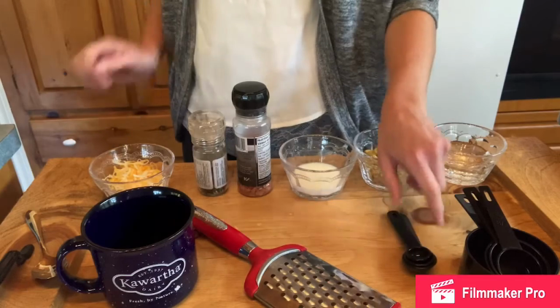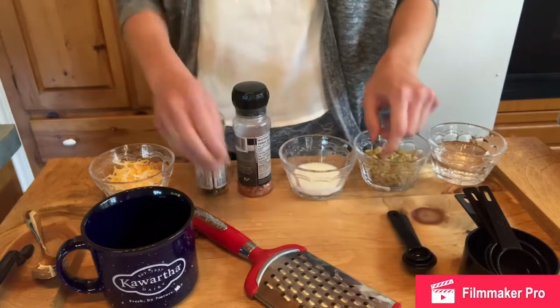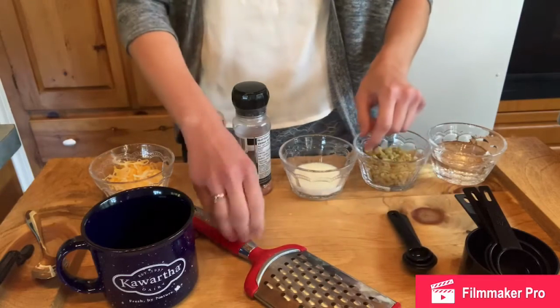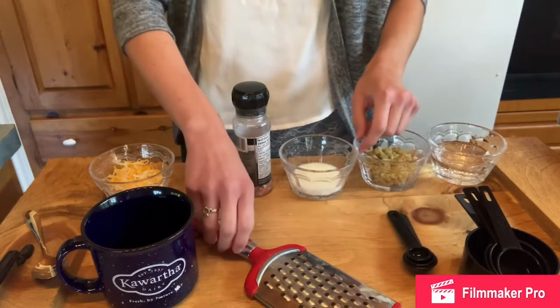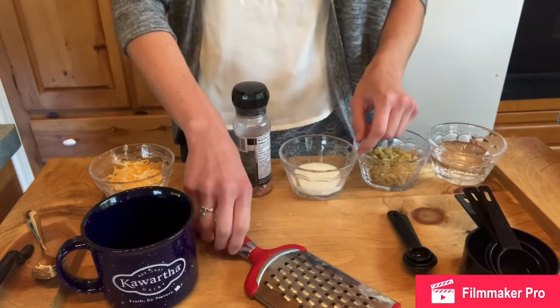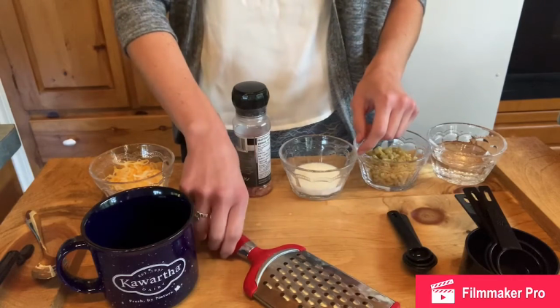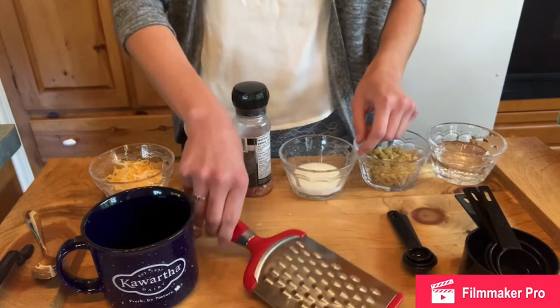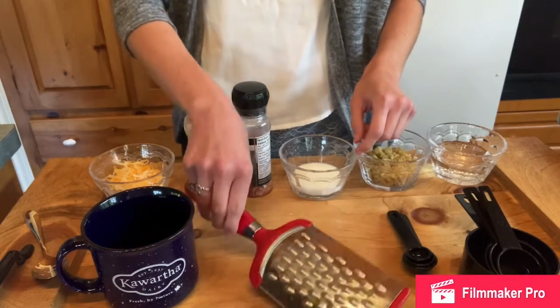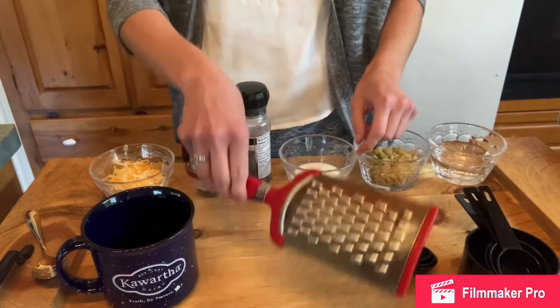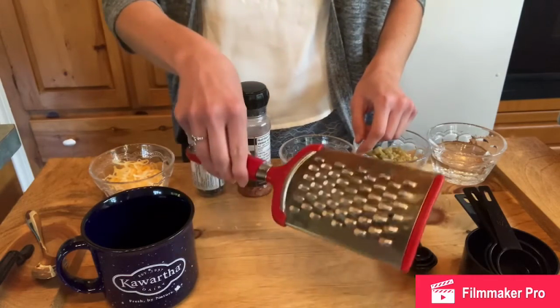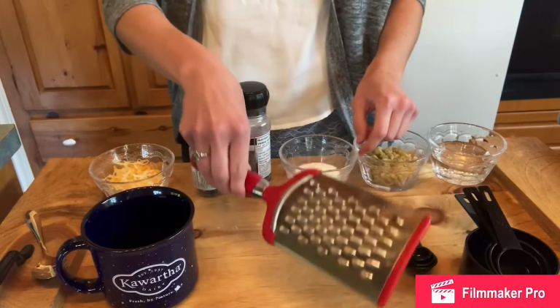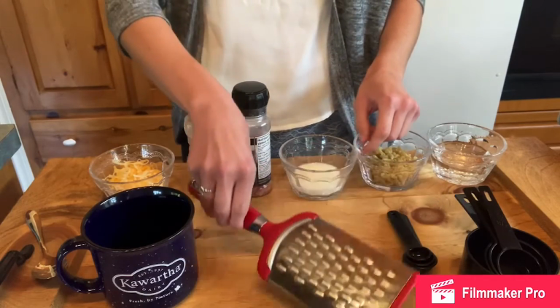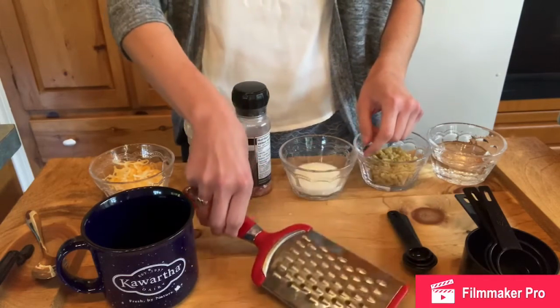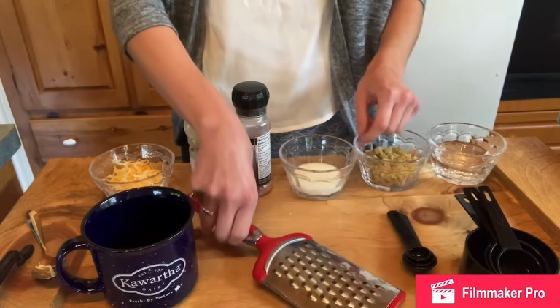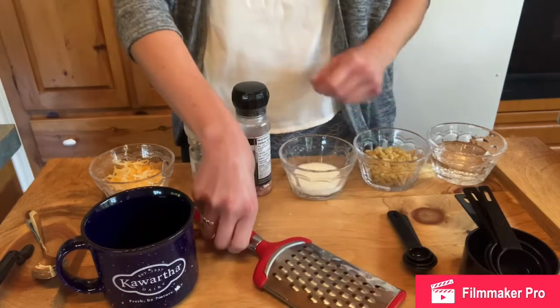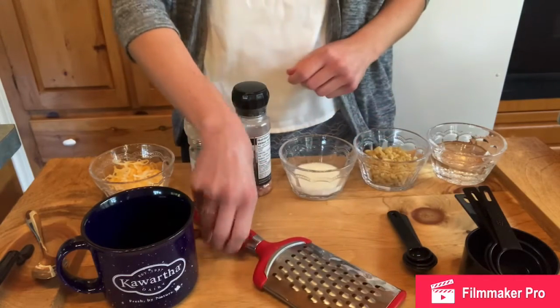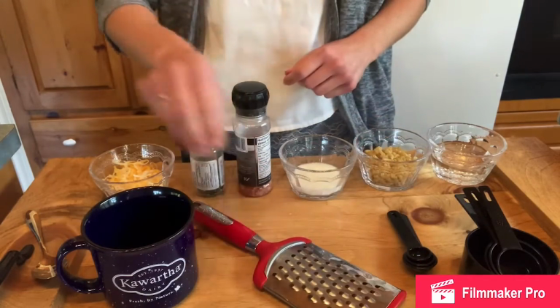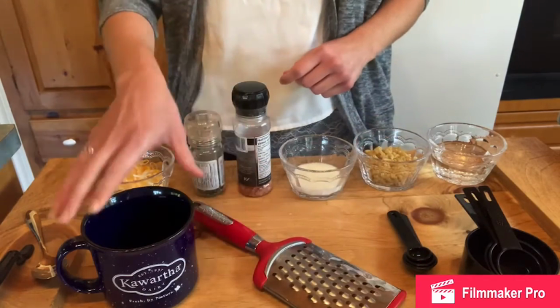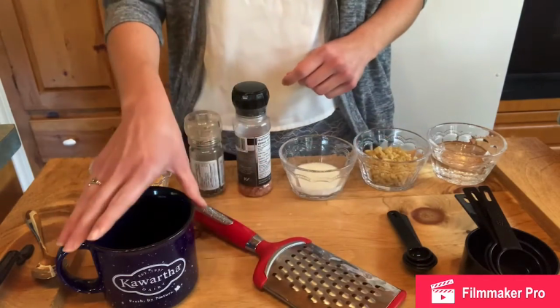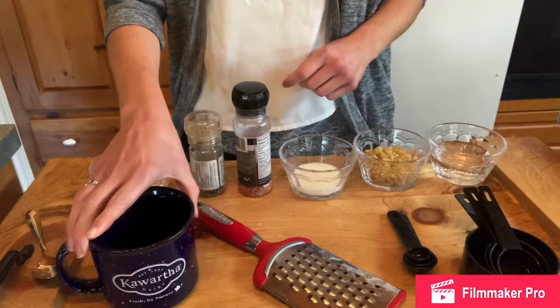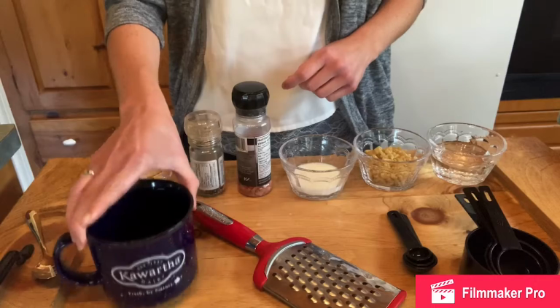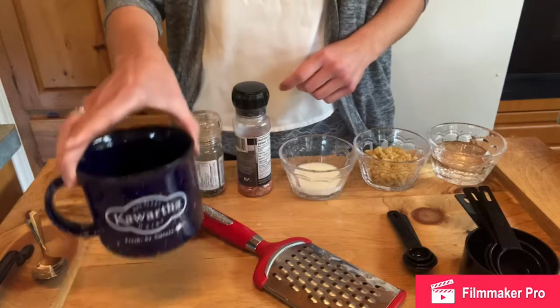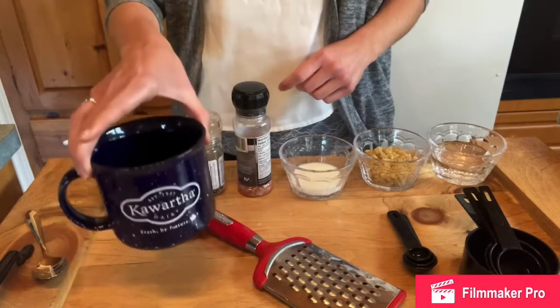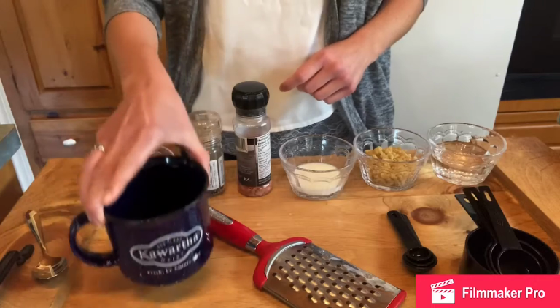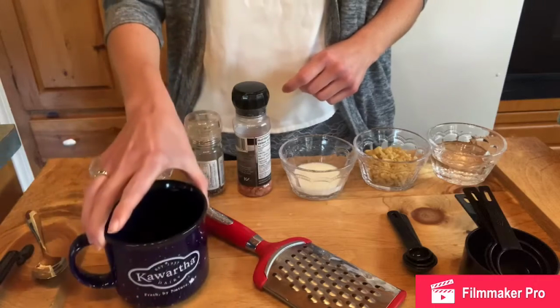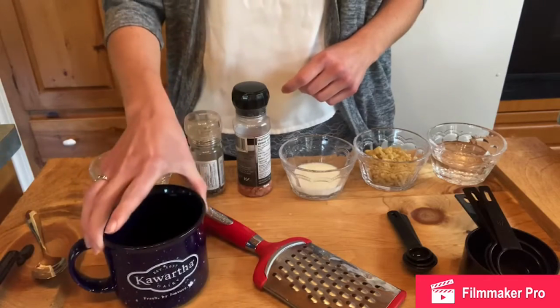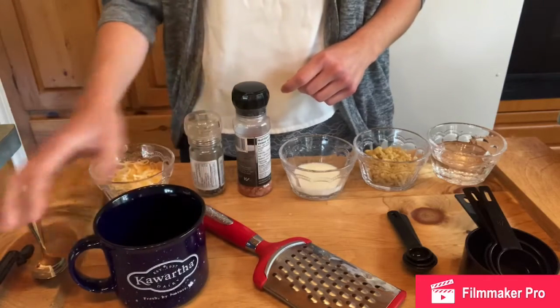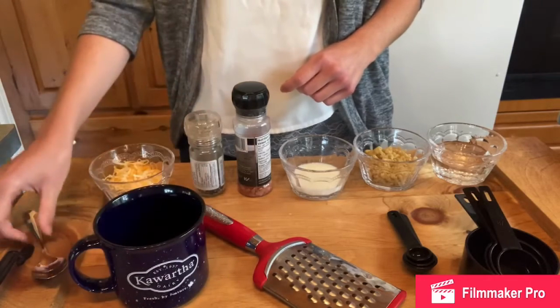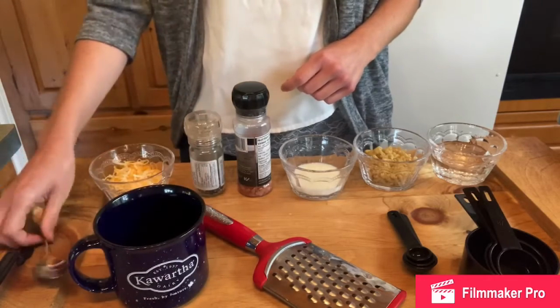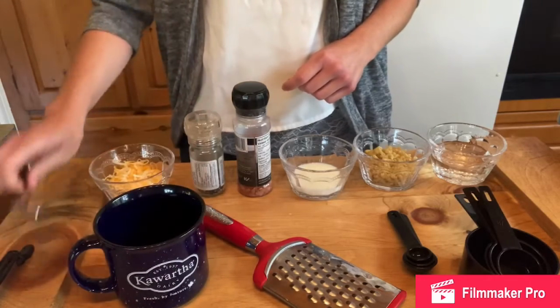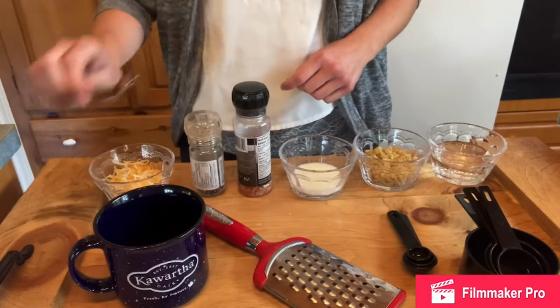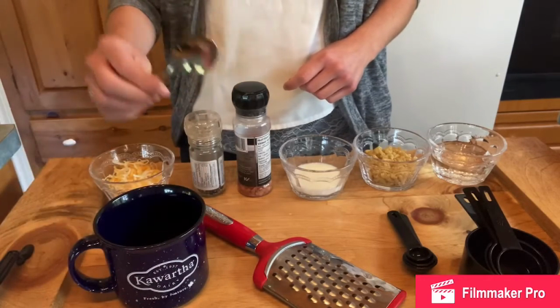You will need a cheese grater, a large mug, and a spoon.